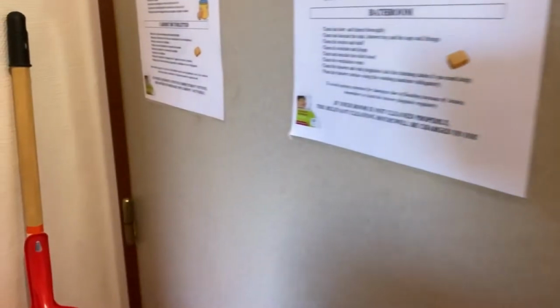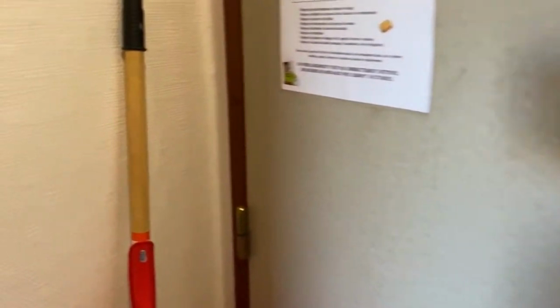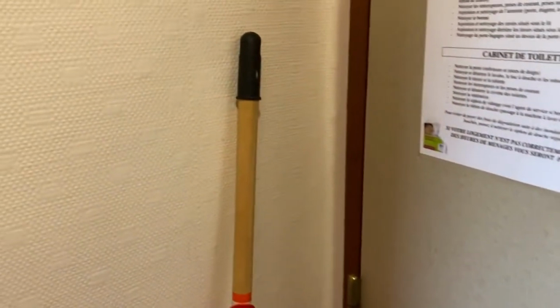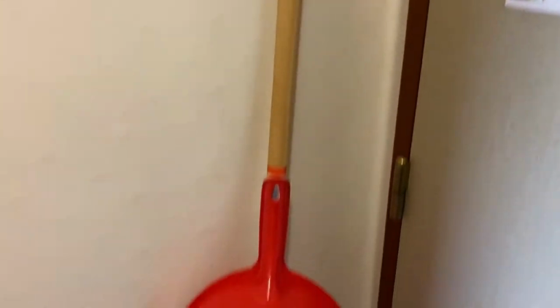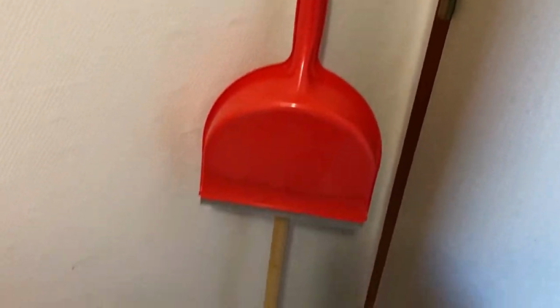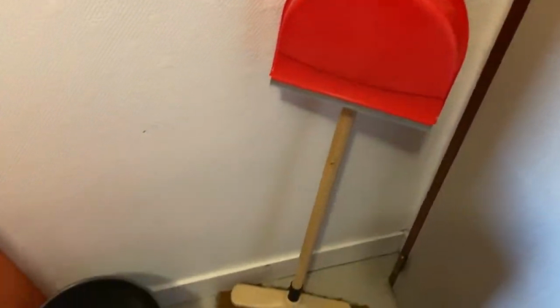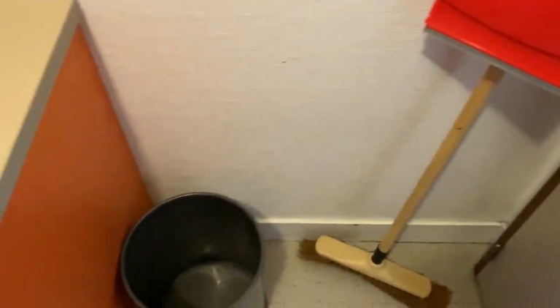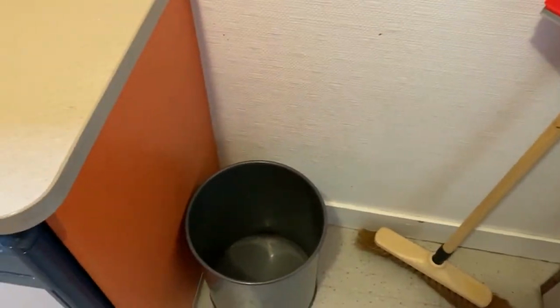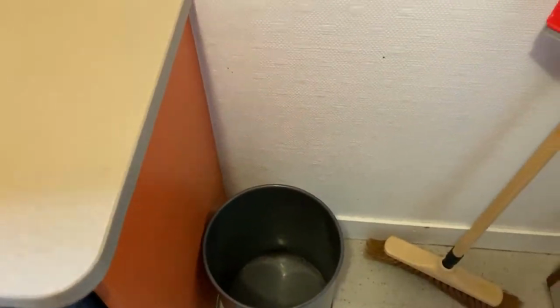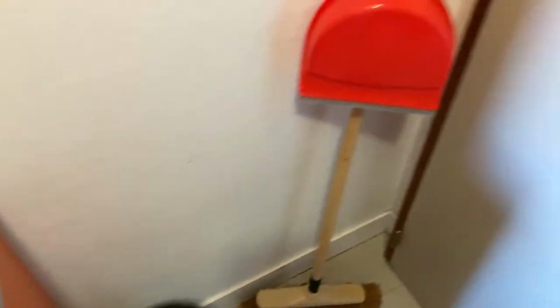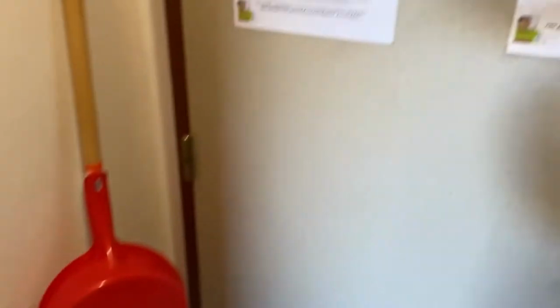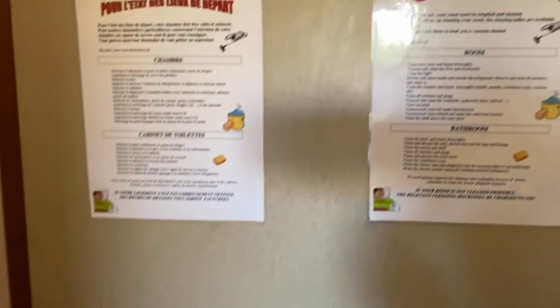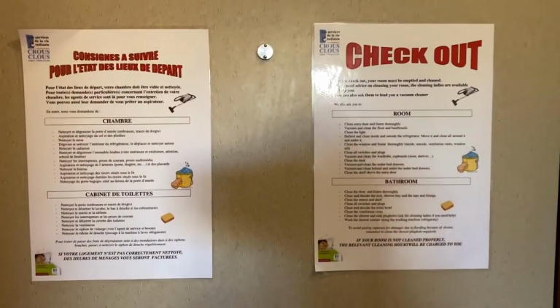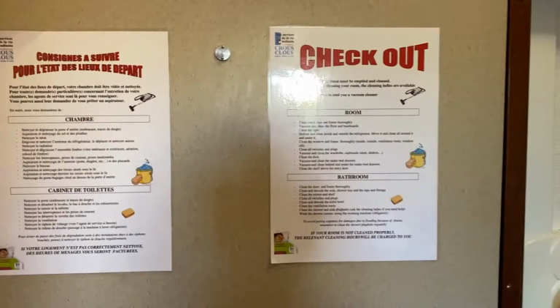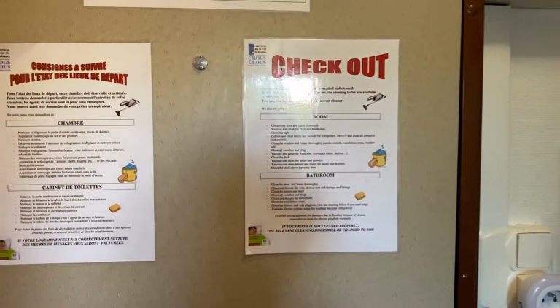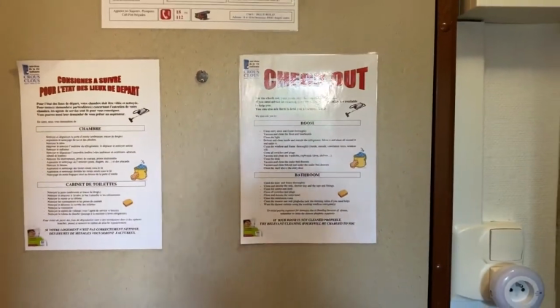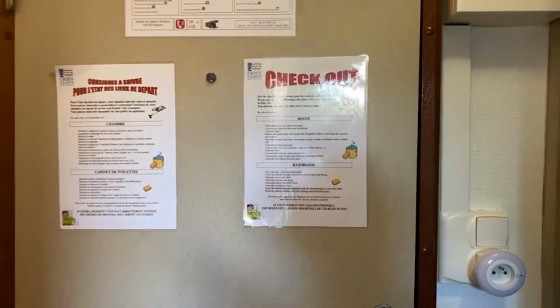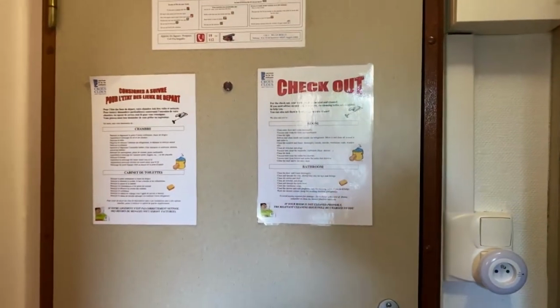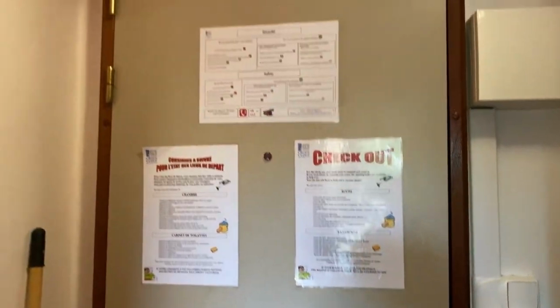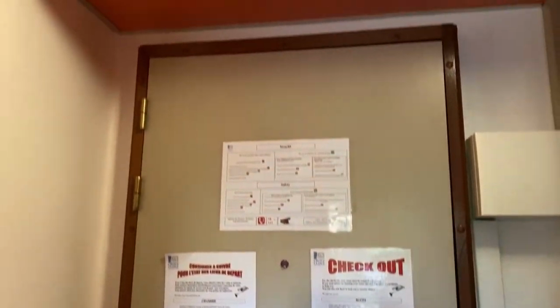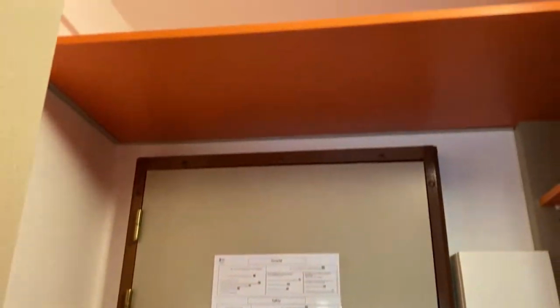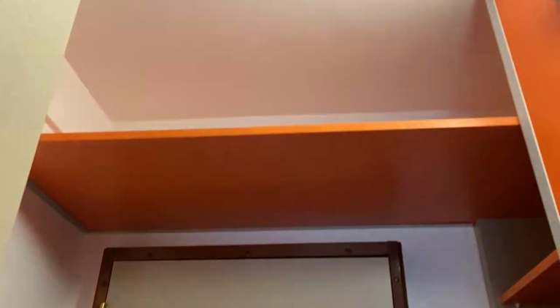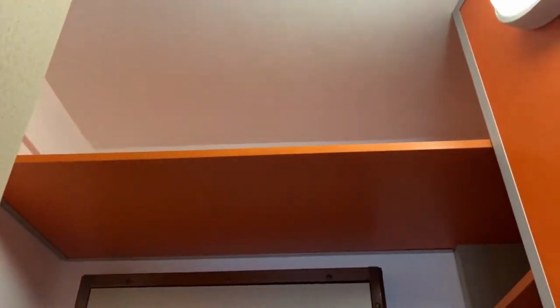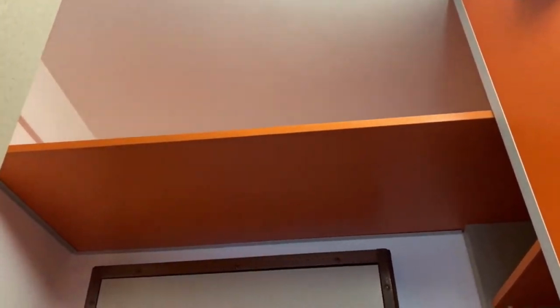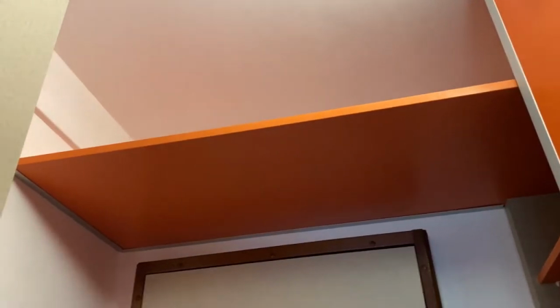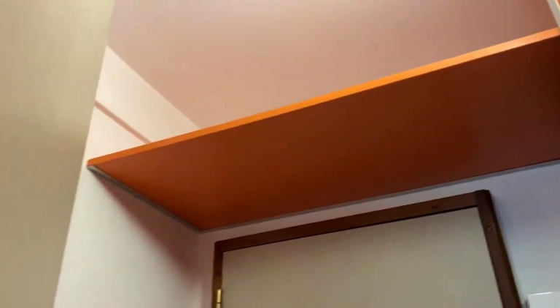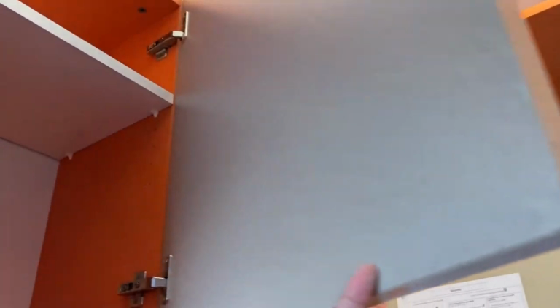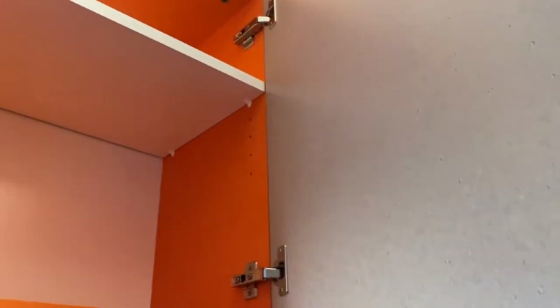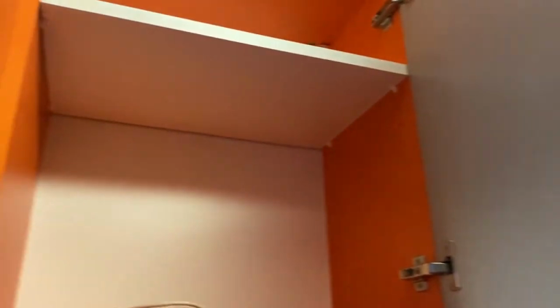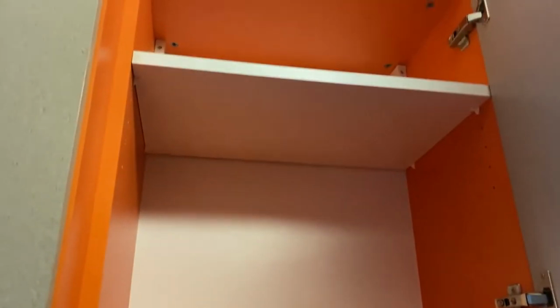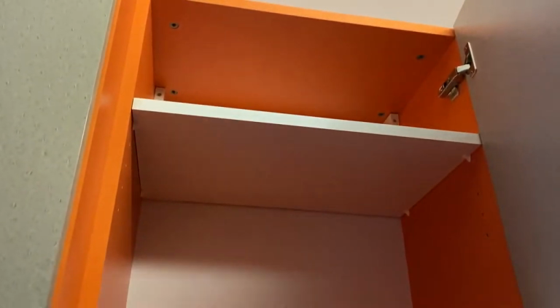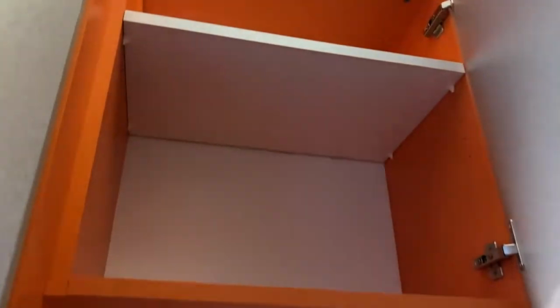And you will also be getting a mop and a rubbish bin. And here are some instructions on what you should do when you're about to check out. Another compartment on top of that, and more compartments.